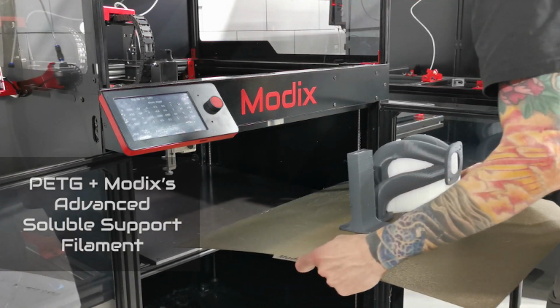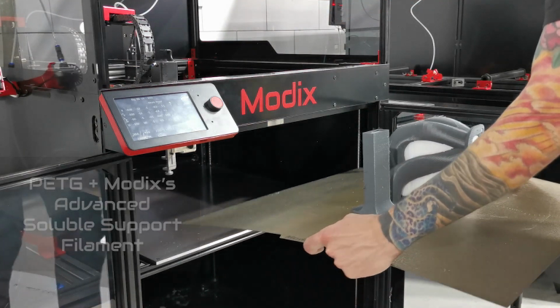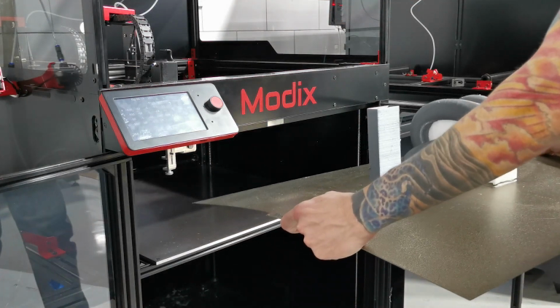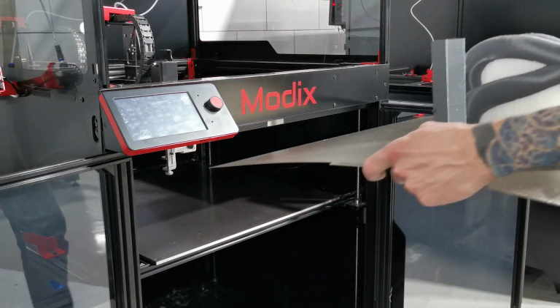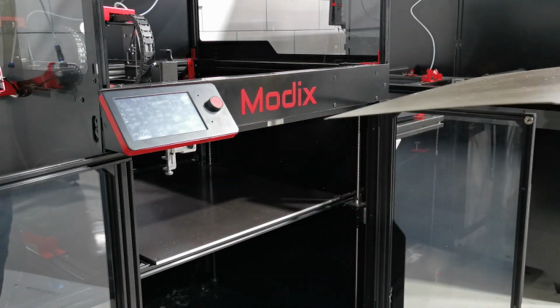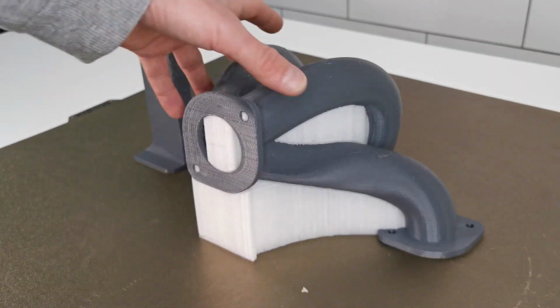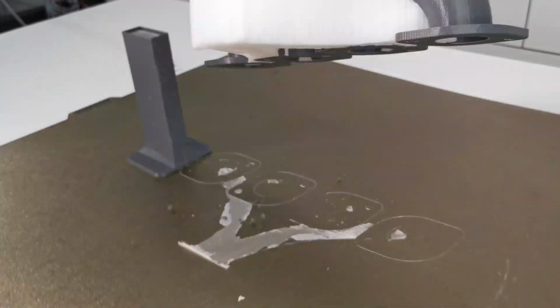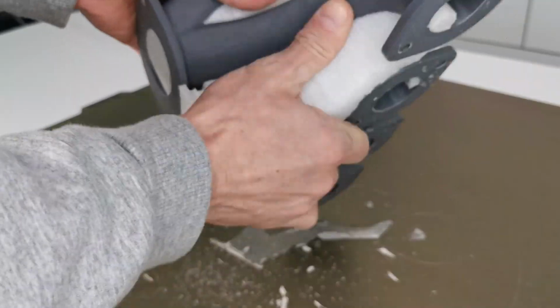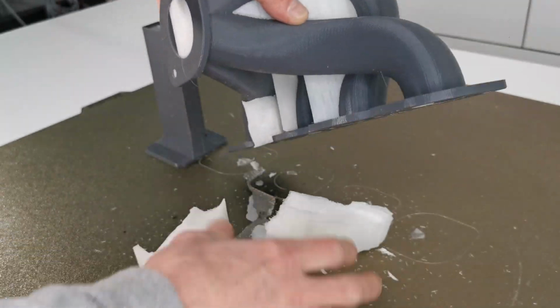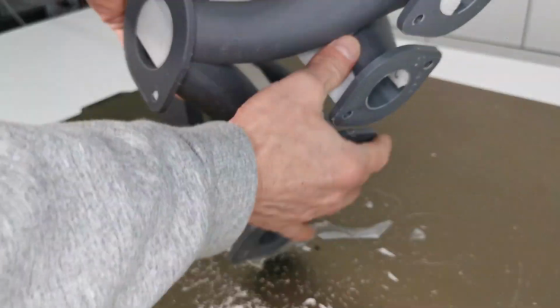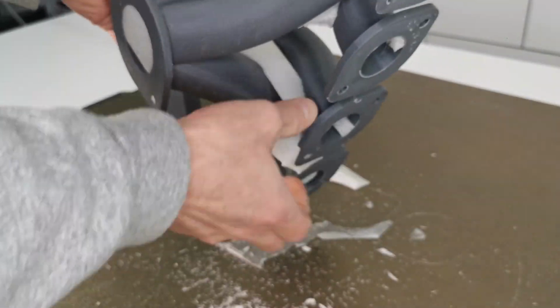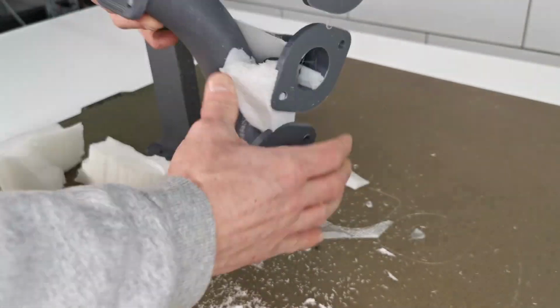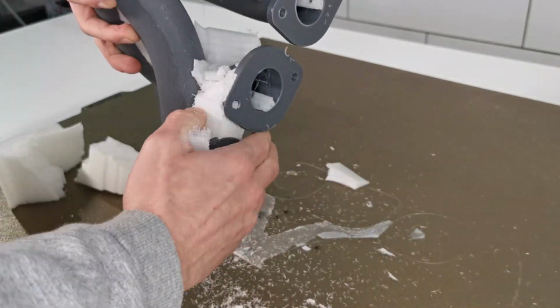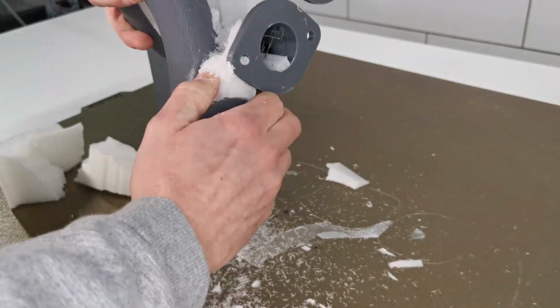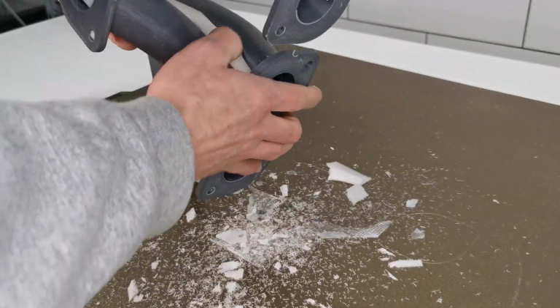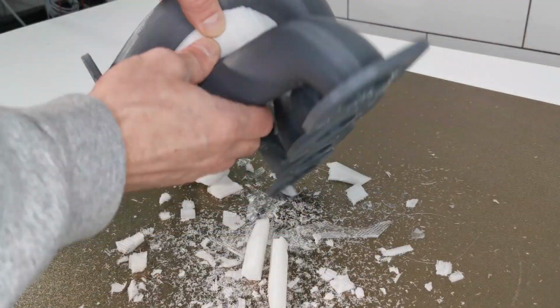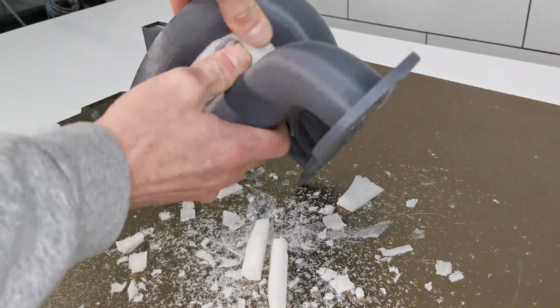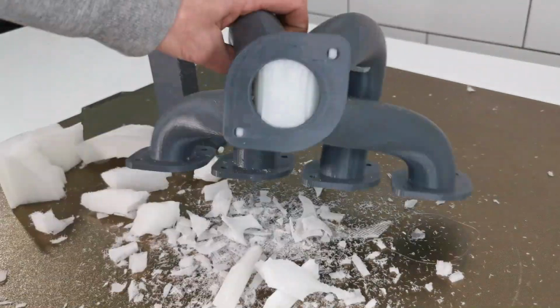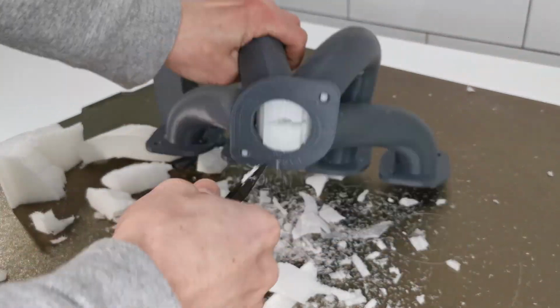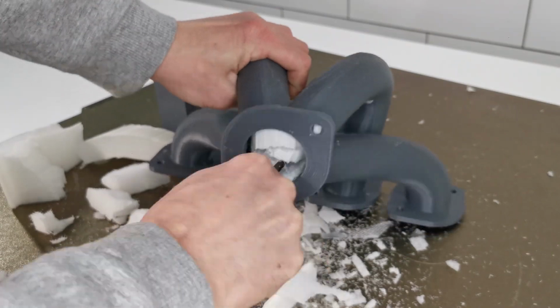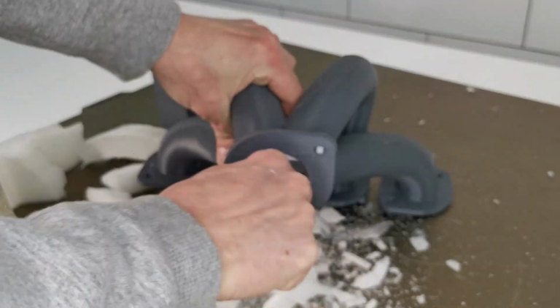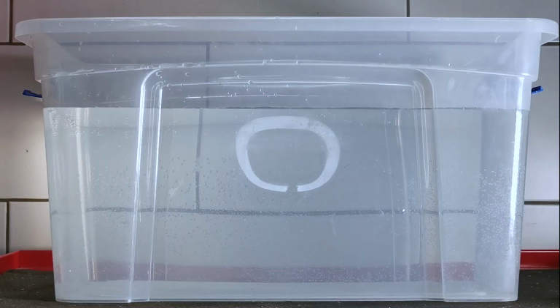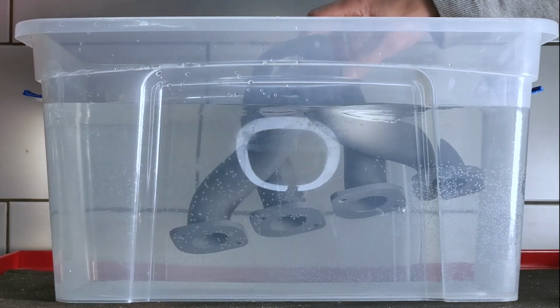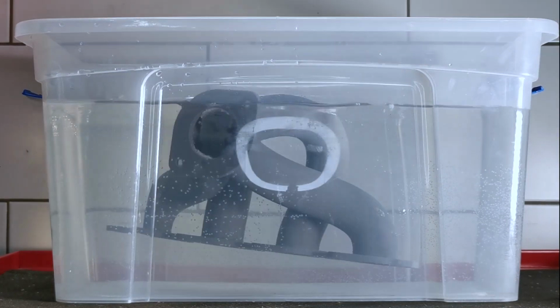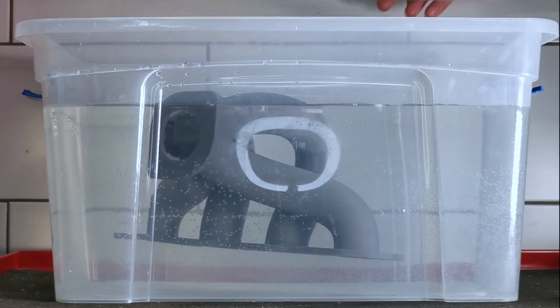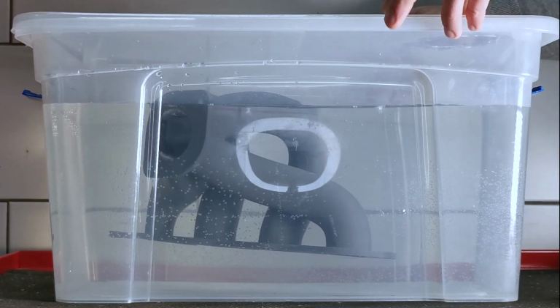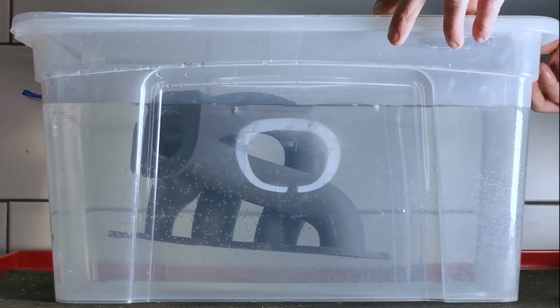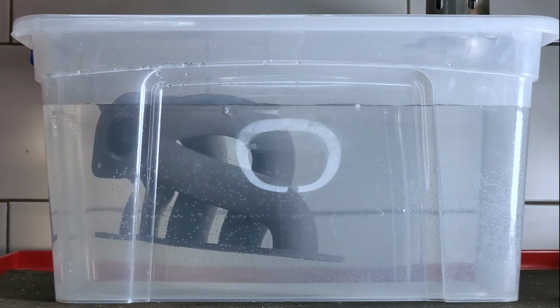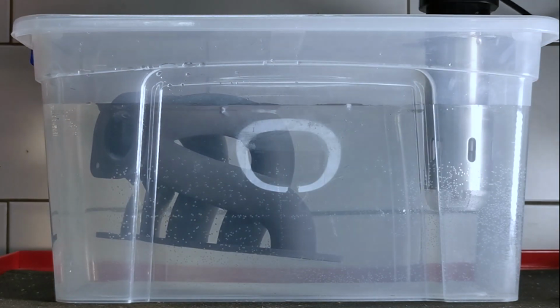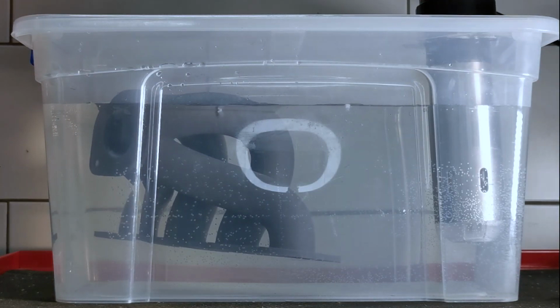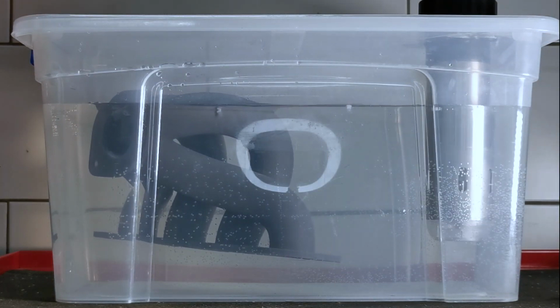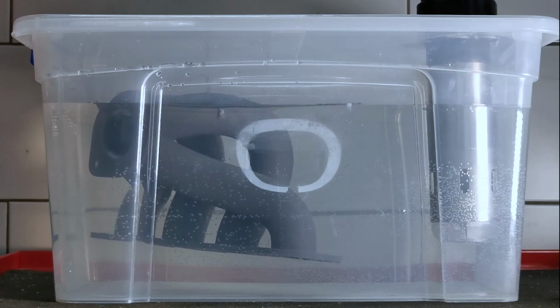It also provides a clean and easy support removal process. First, most of the support filament can be removed by hand. The rest dissolves easily after it has been submerged in a water tank for a few hours, leaving the model completely clean and ready for use.